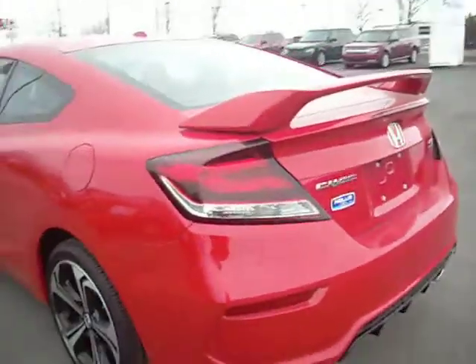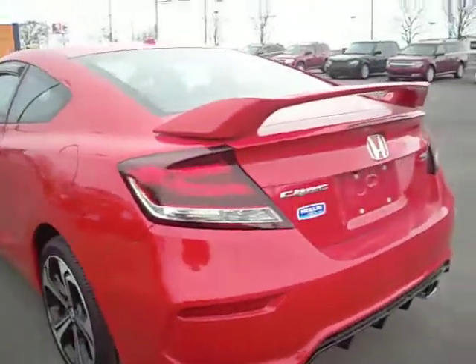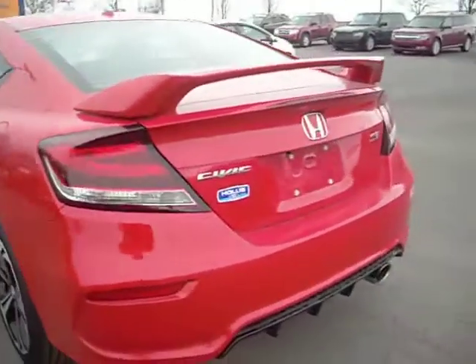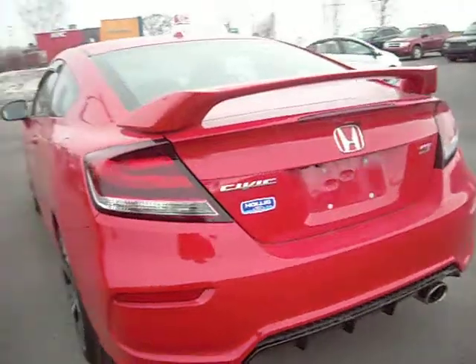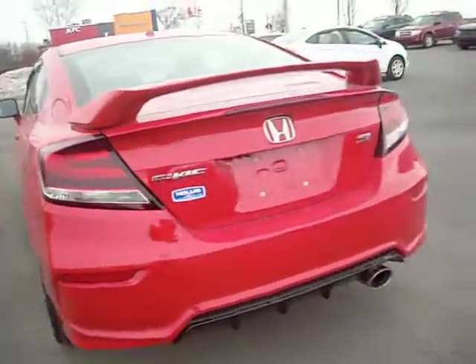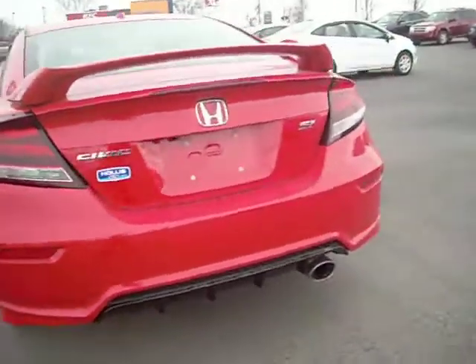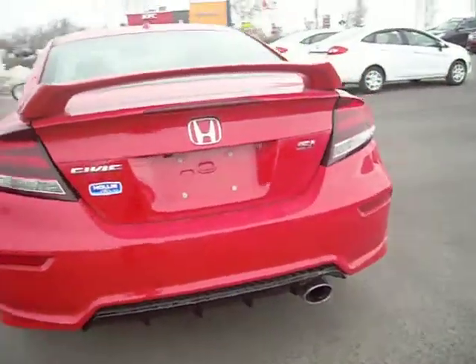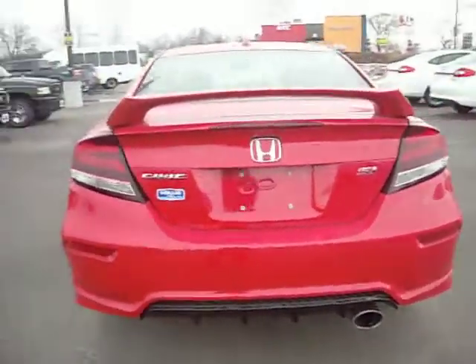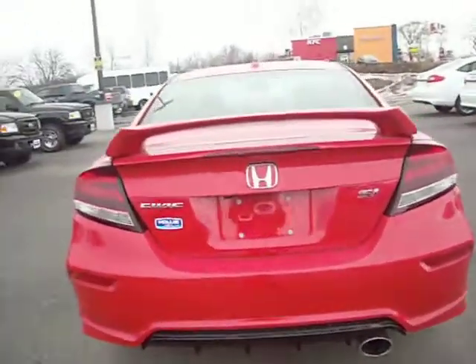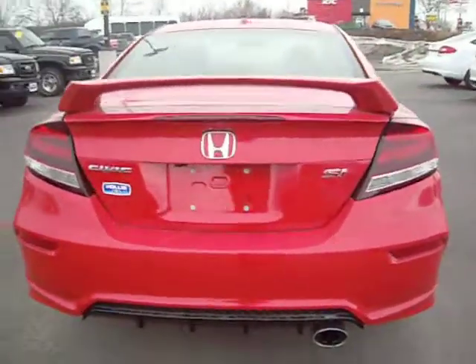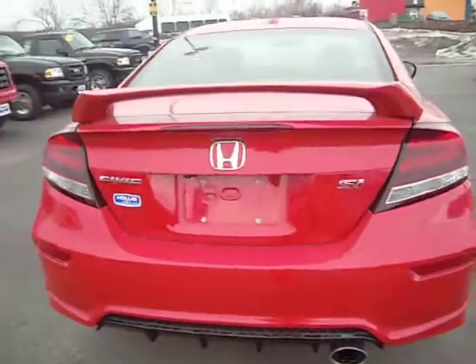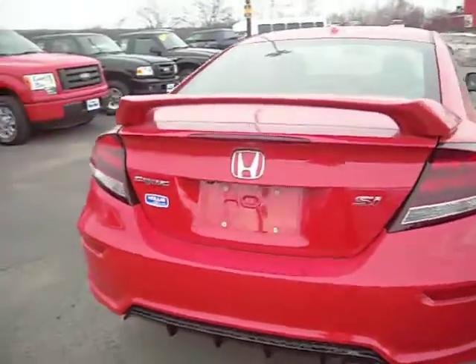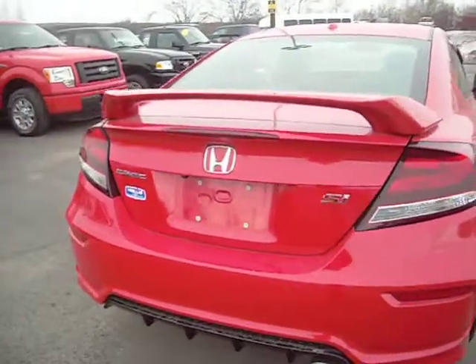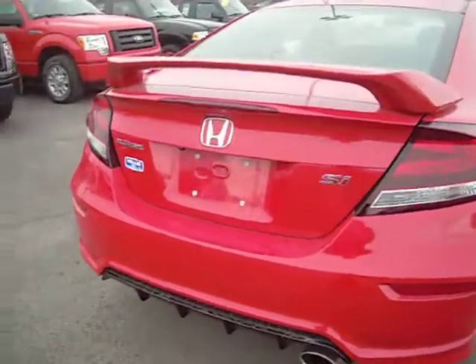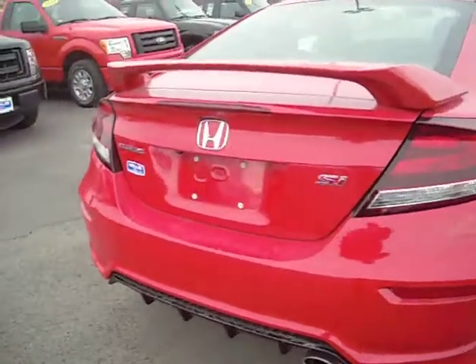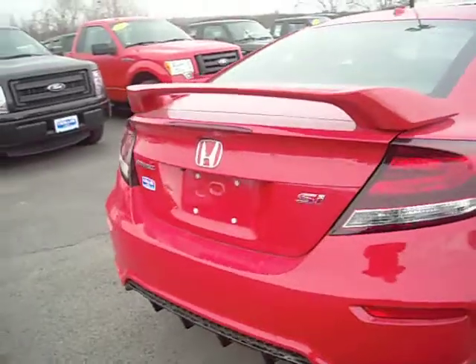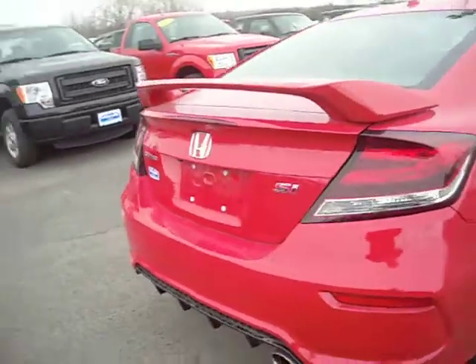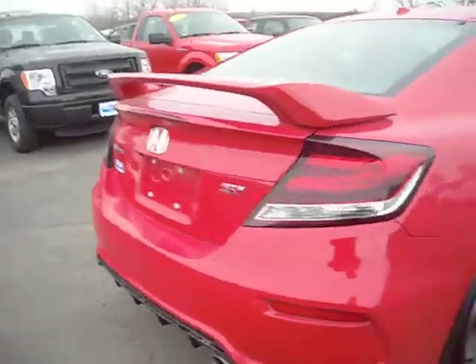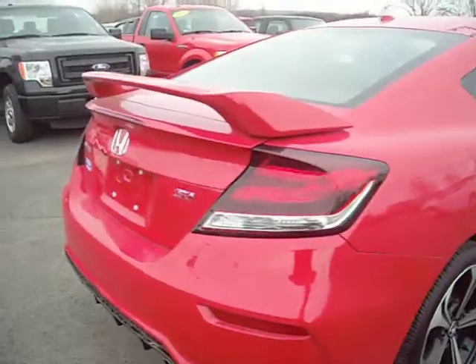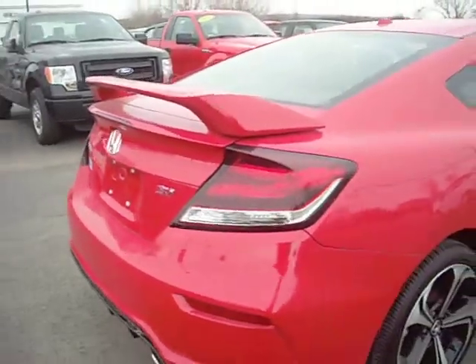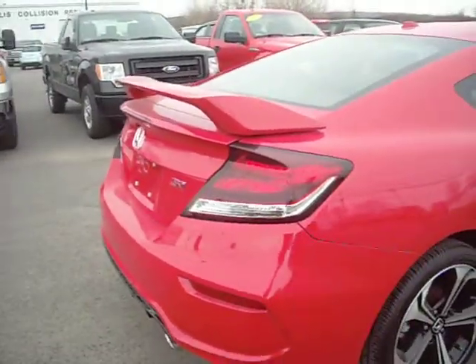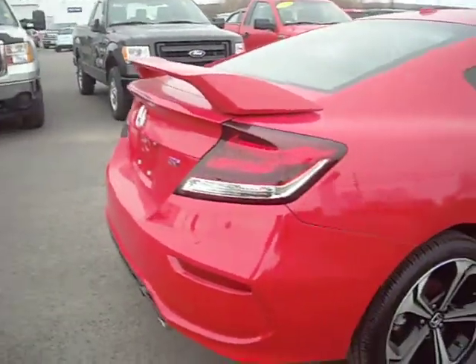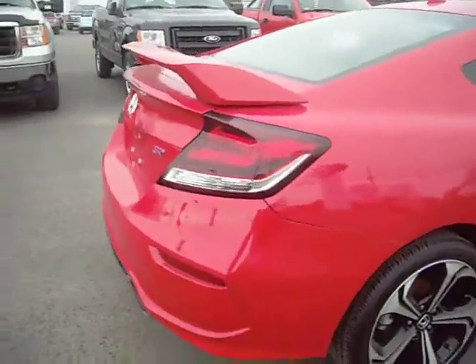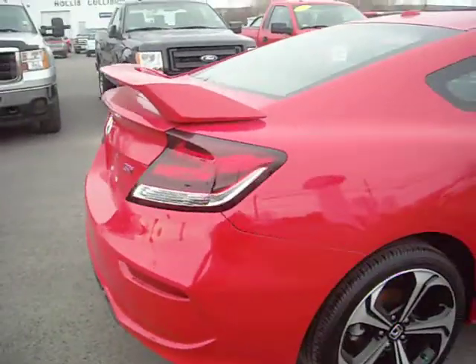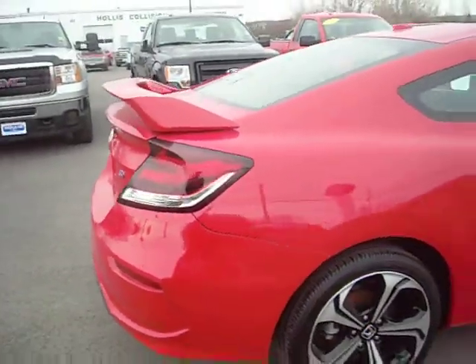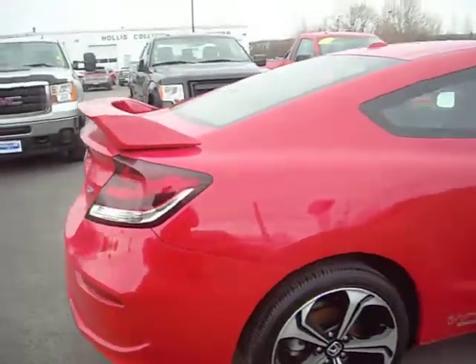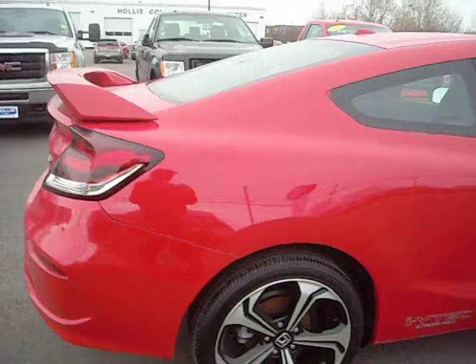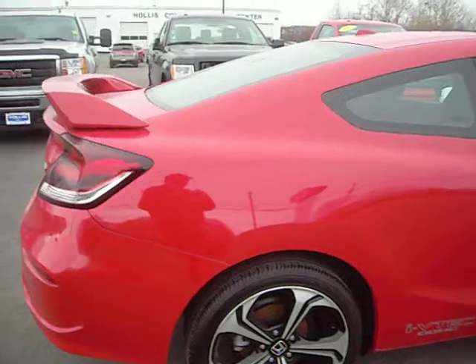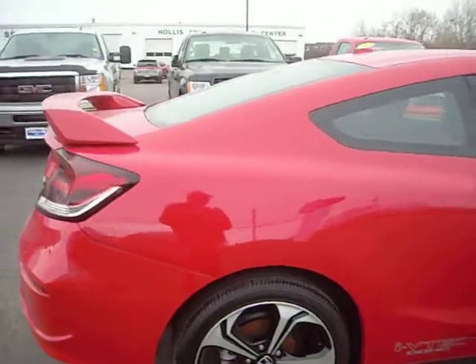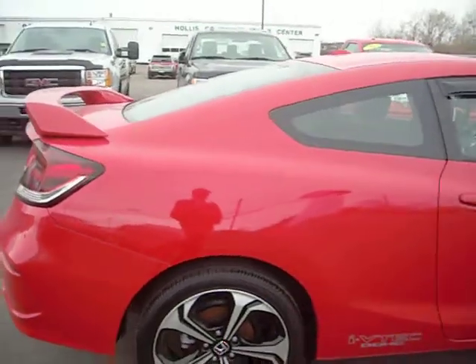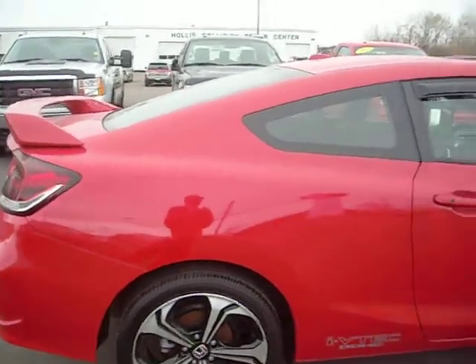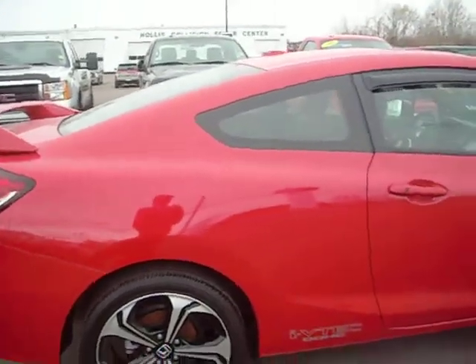Unique tail lamps, large exhaust, and the Si emblems on the side. This is a beautiful Rally Red color. It's an i-VTEC double overhead cam engine.